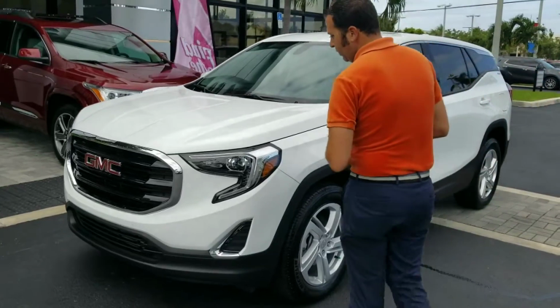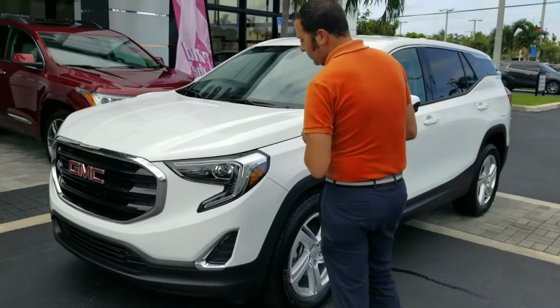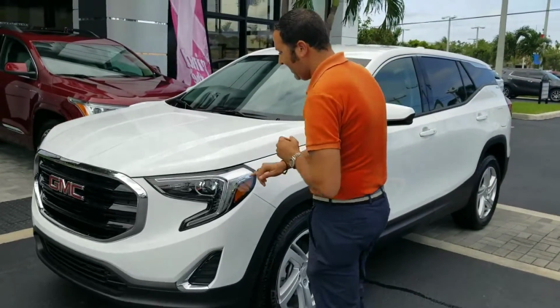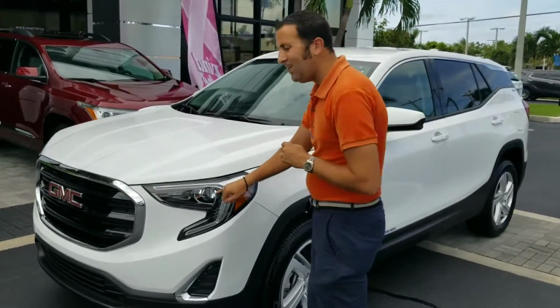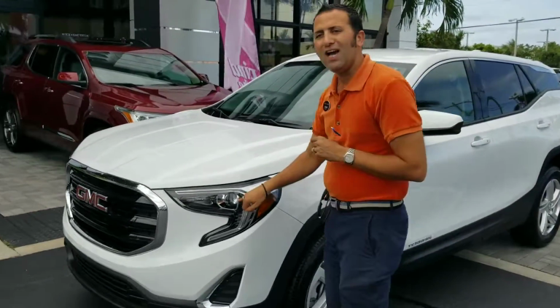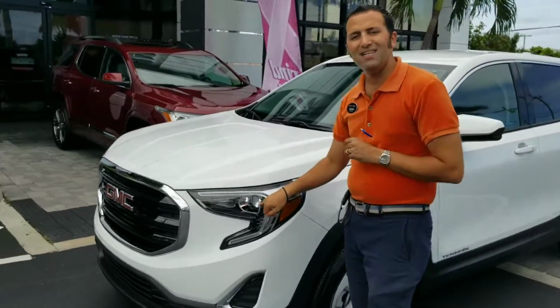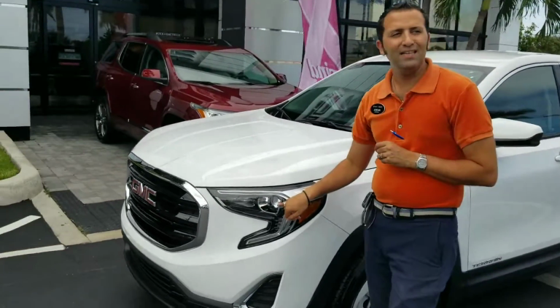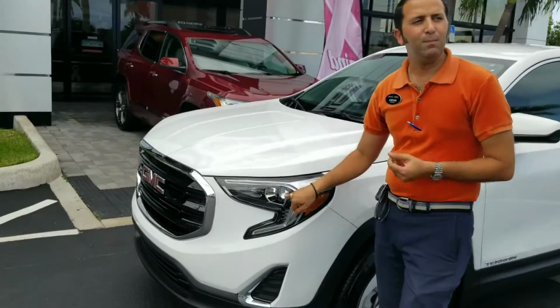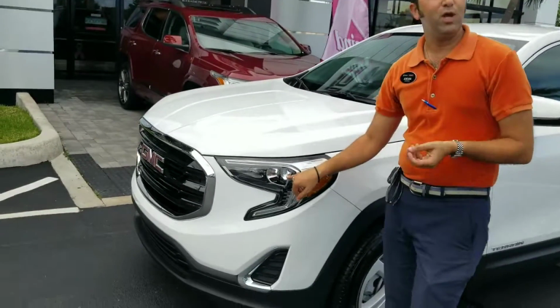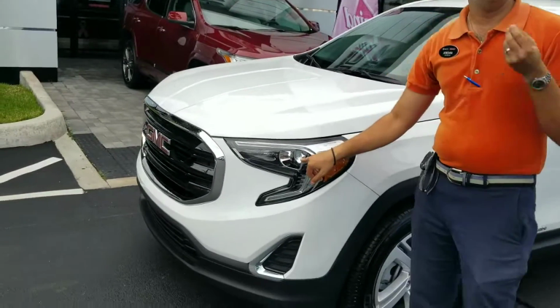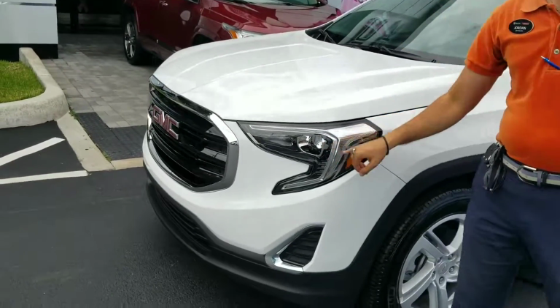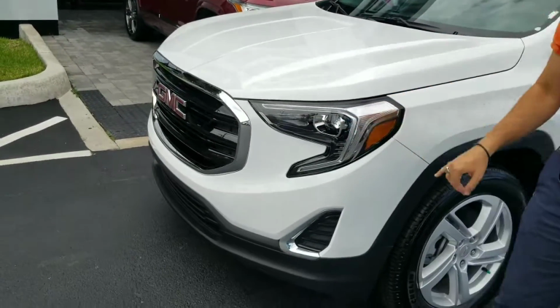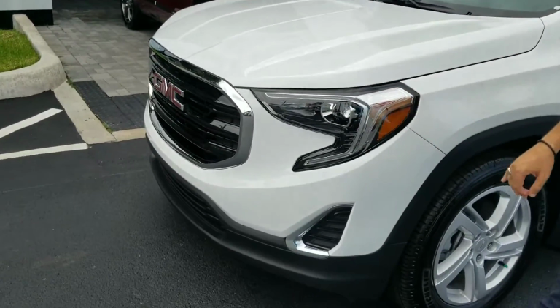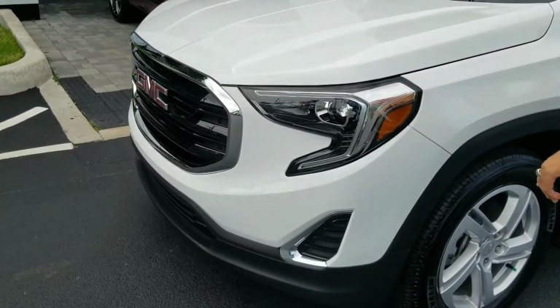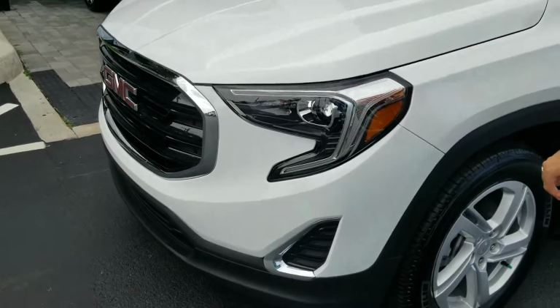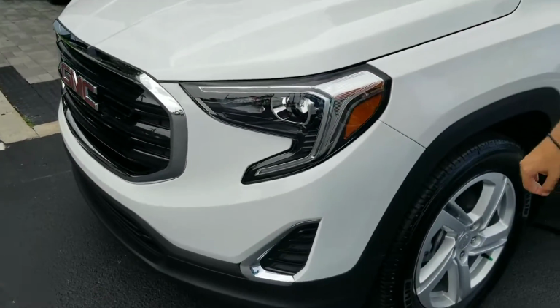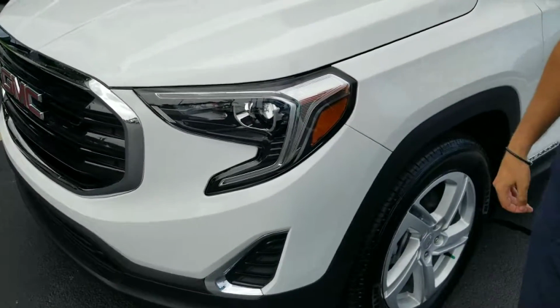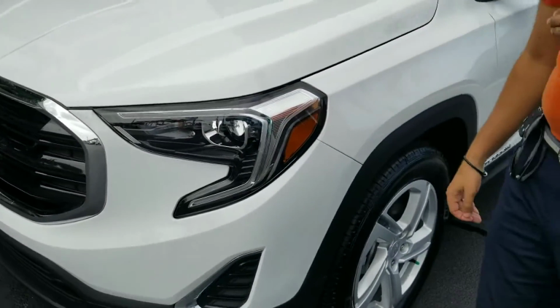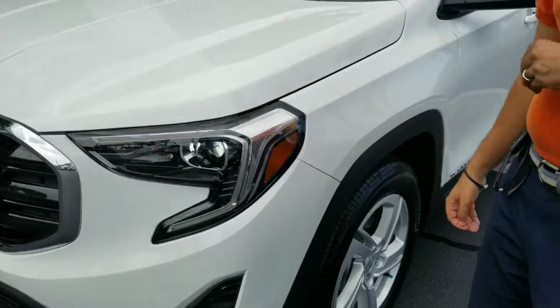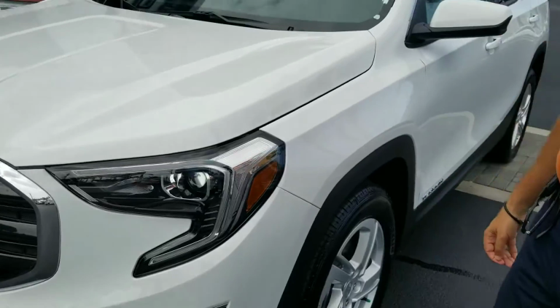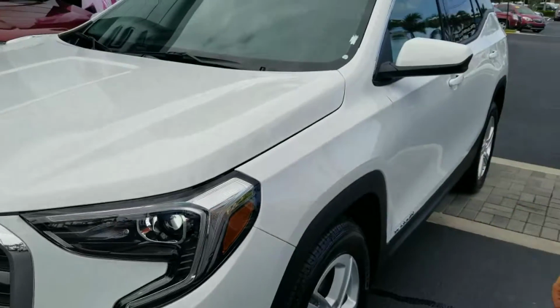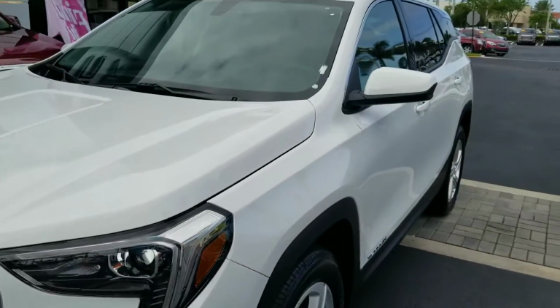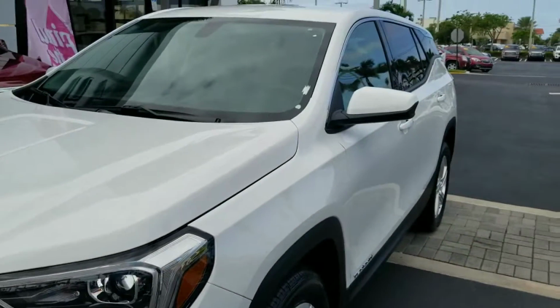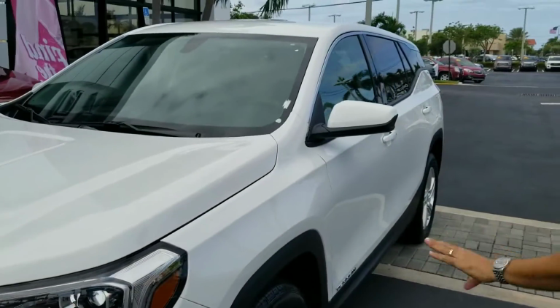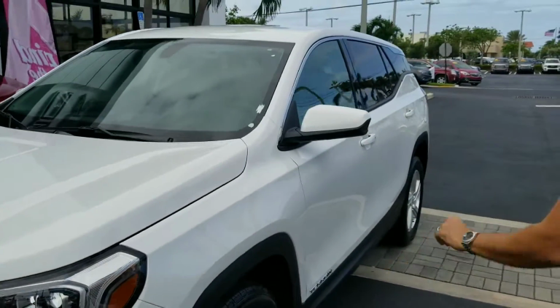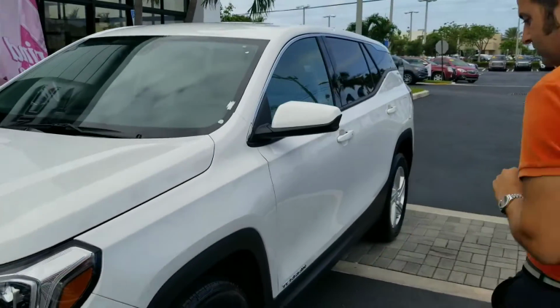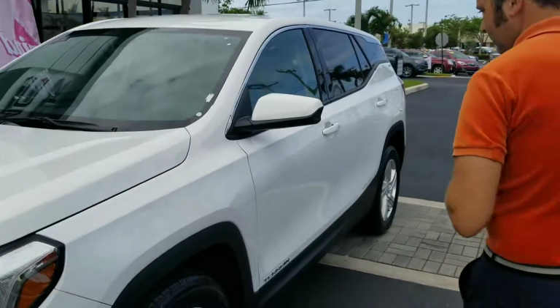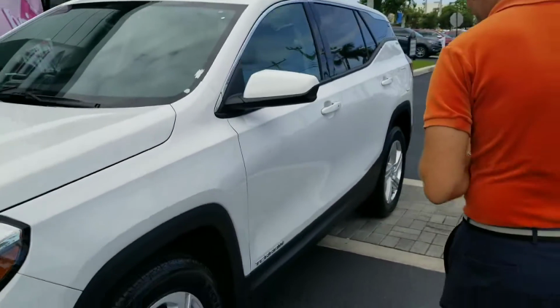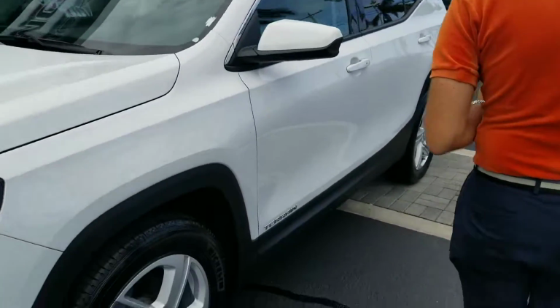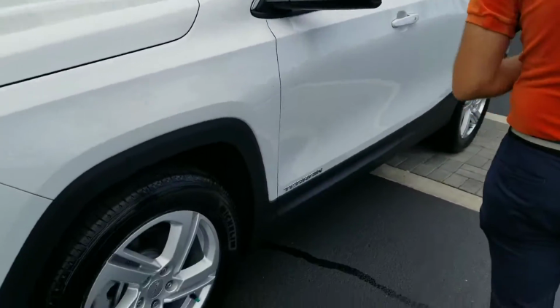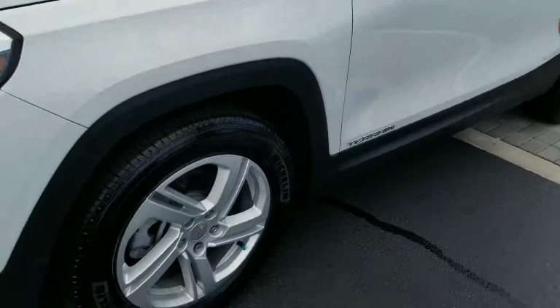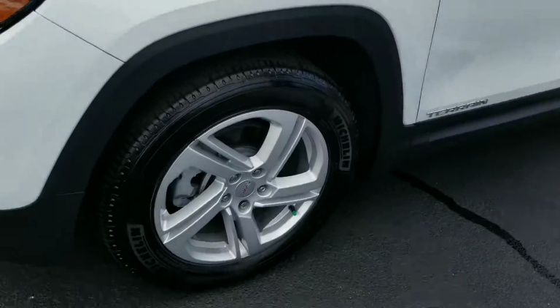You also have HID headlamps — standard HID headlamps on this vehicle for great visibility. This one does have the 18-inch wheel package.